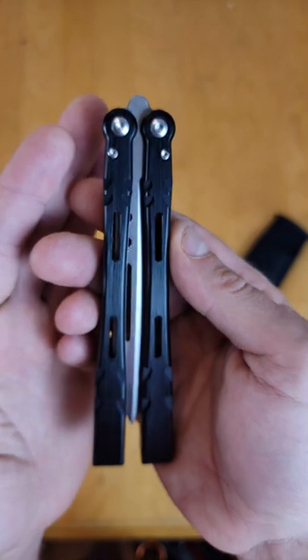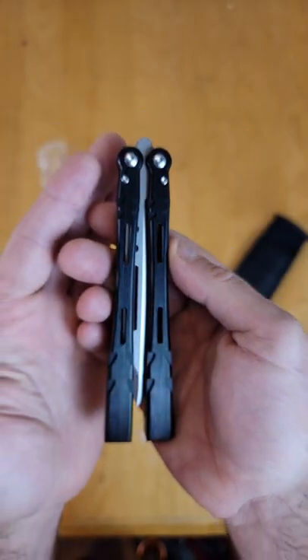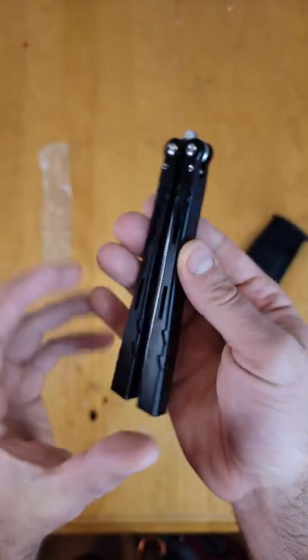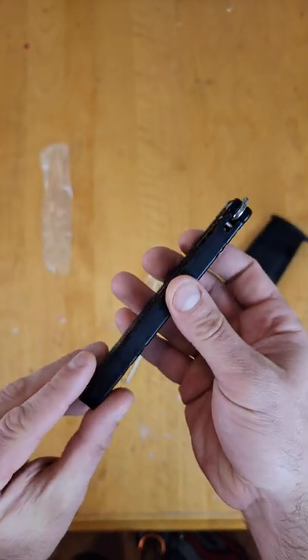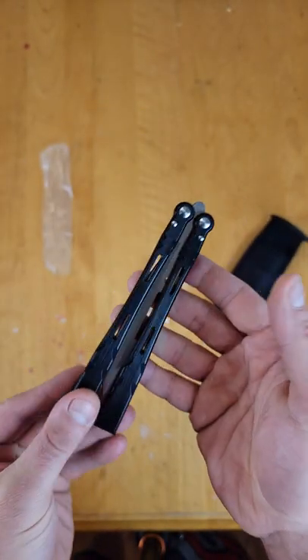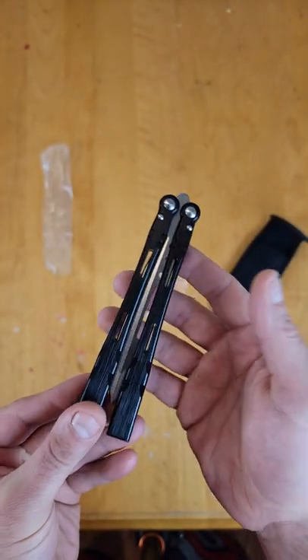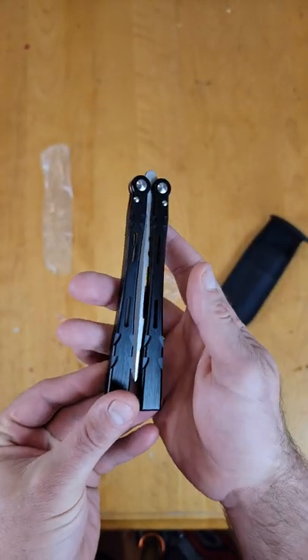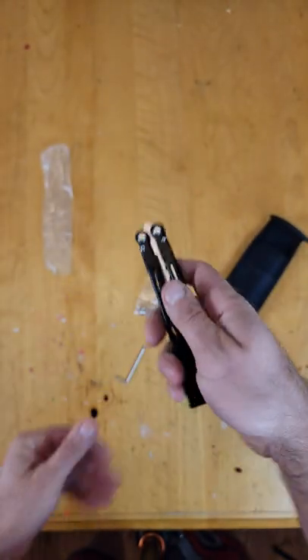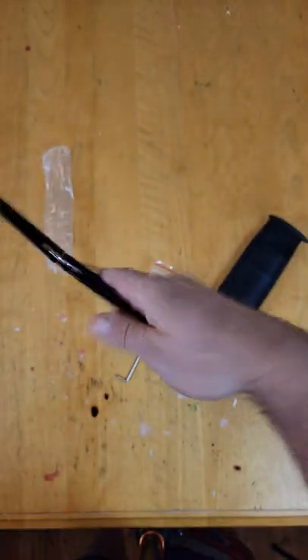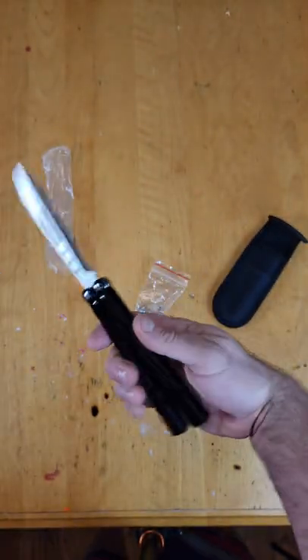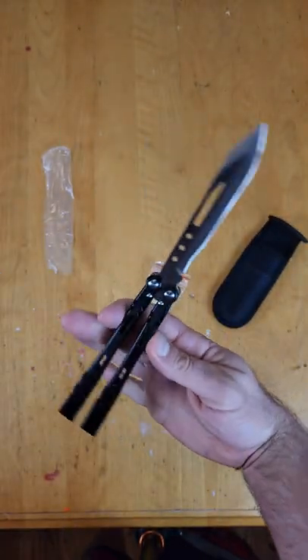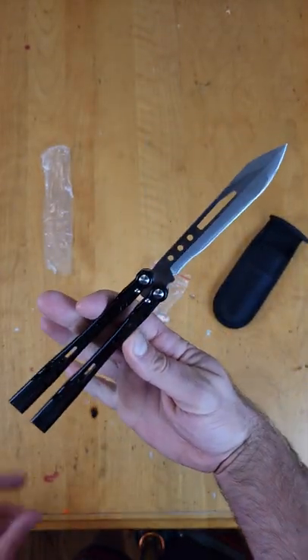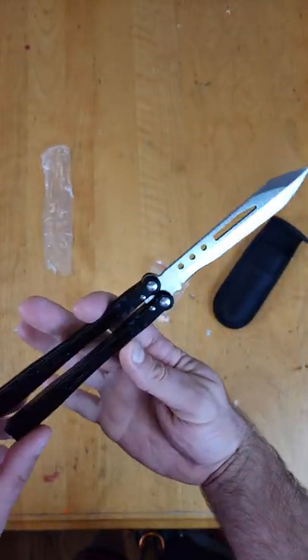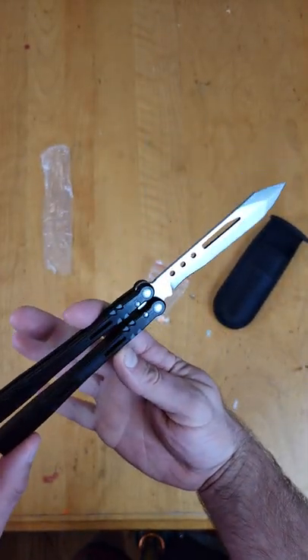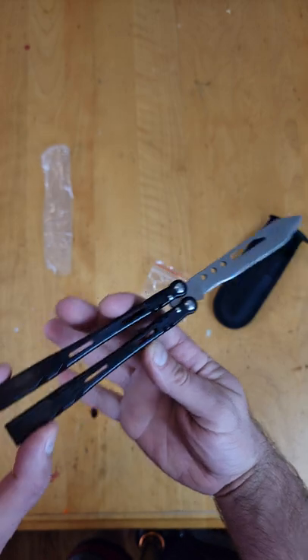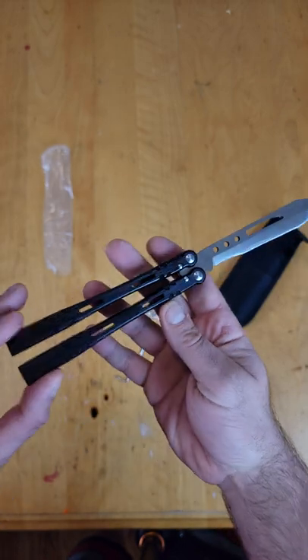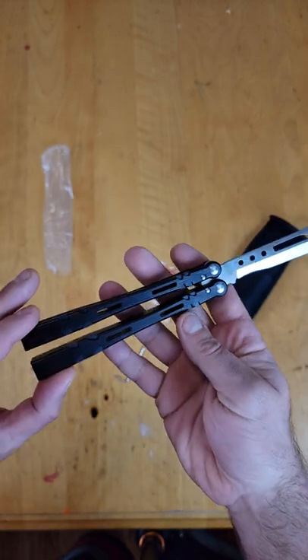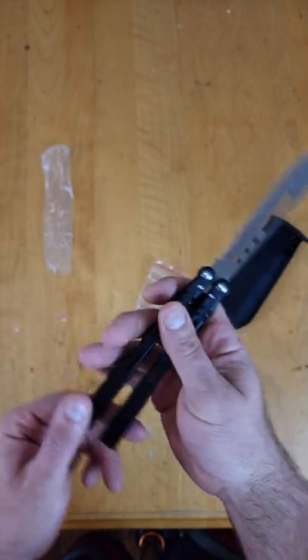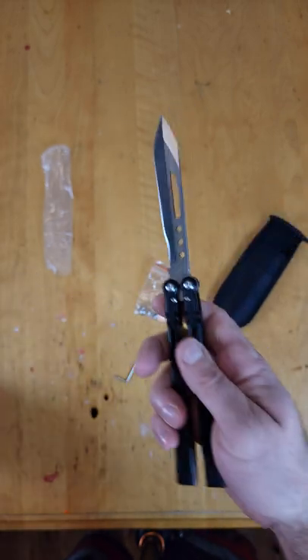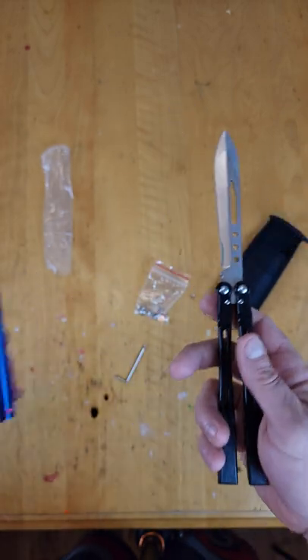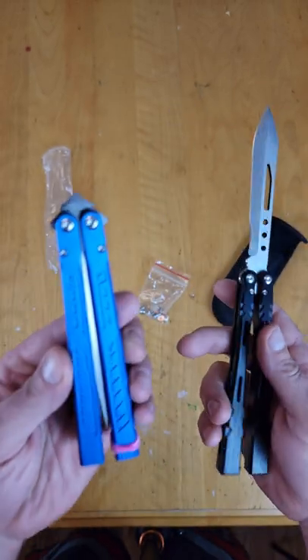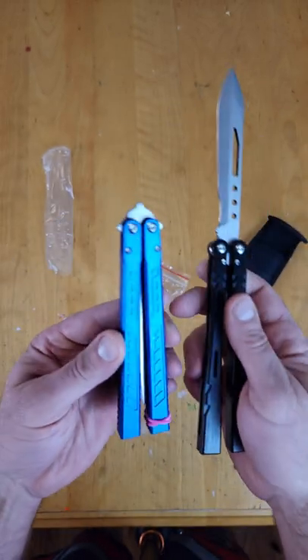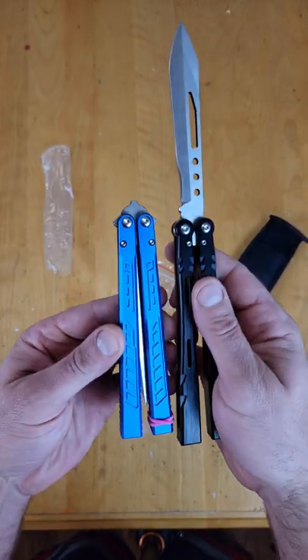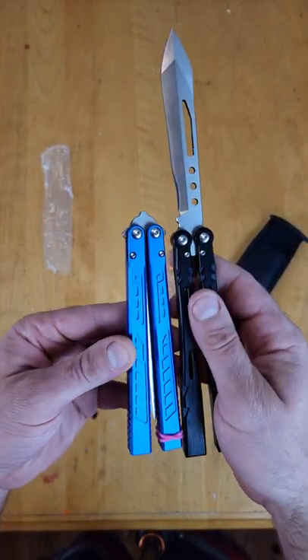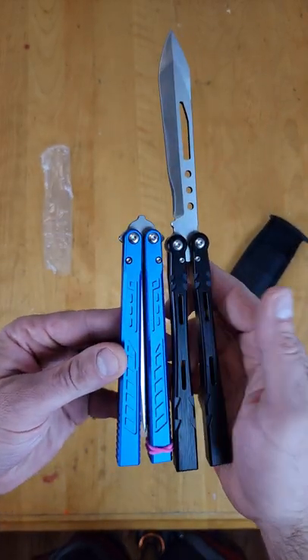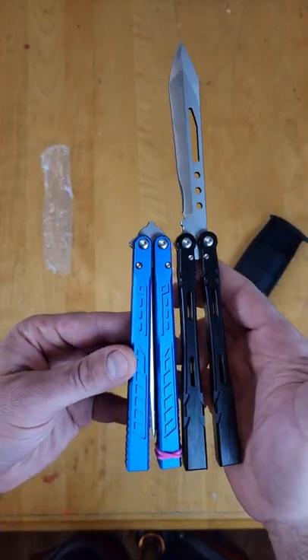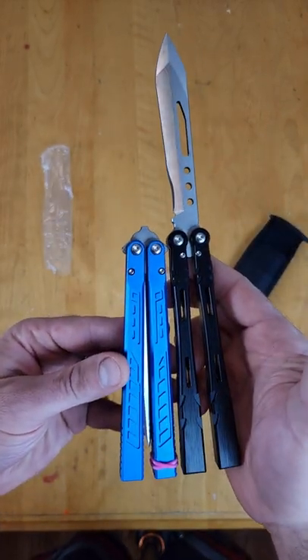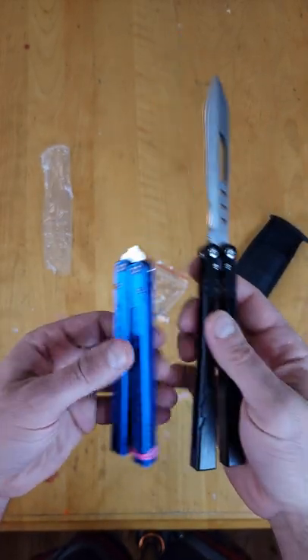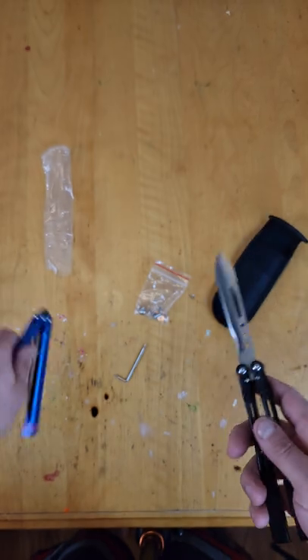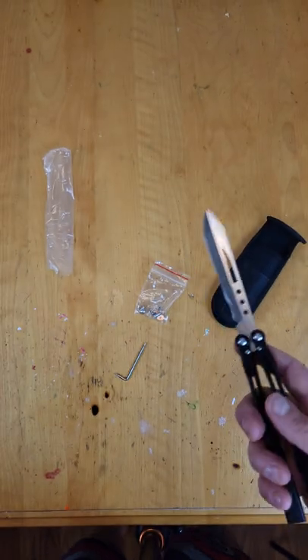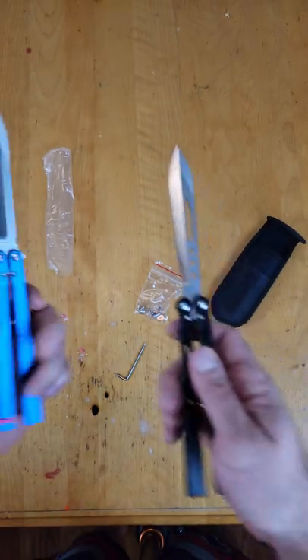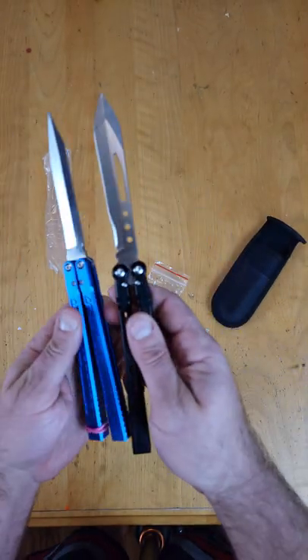What is up guys, today we got the newest balisong from the company The One. This is their newest model, the Aliens. Their last model was the Falcon, and as you can see they are about the same size.